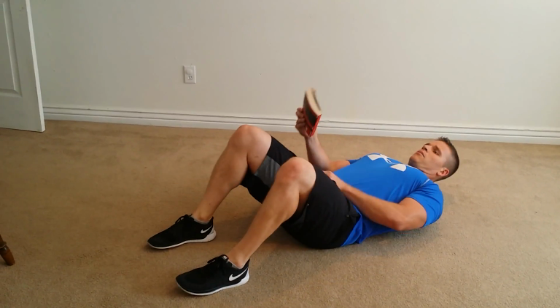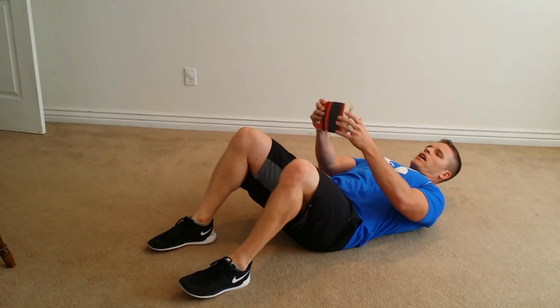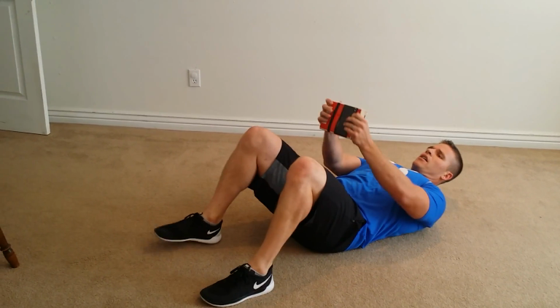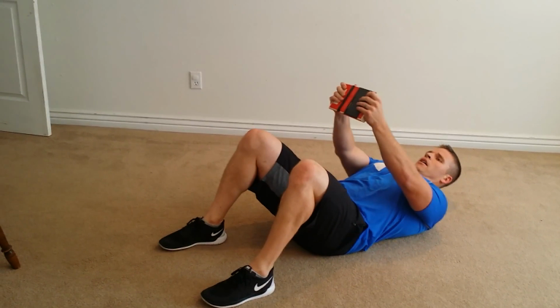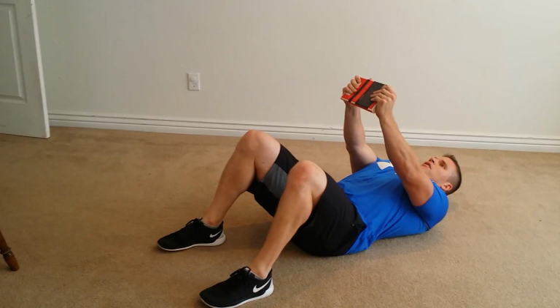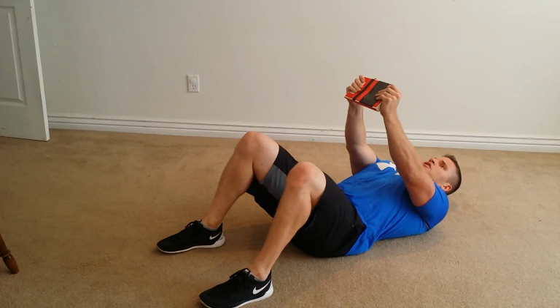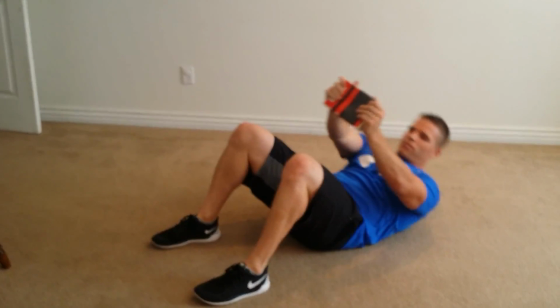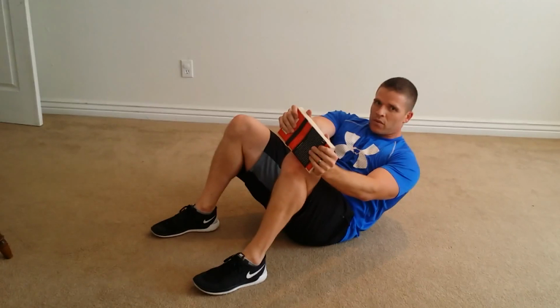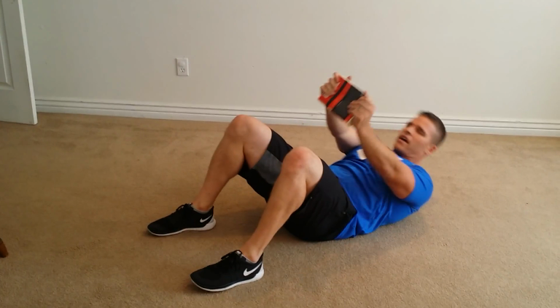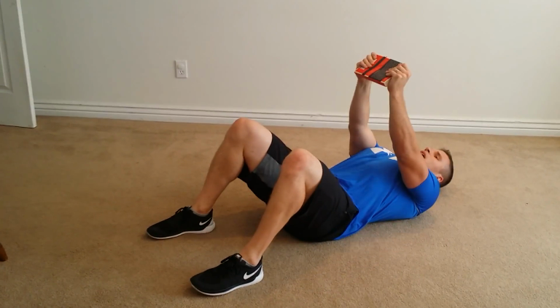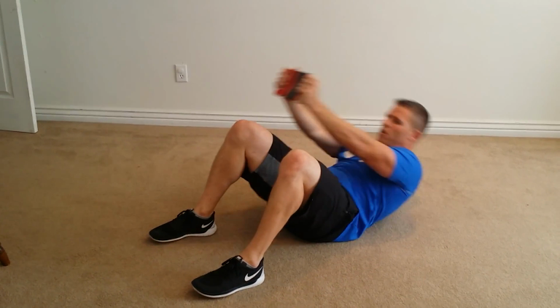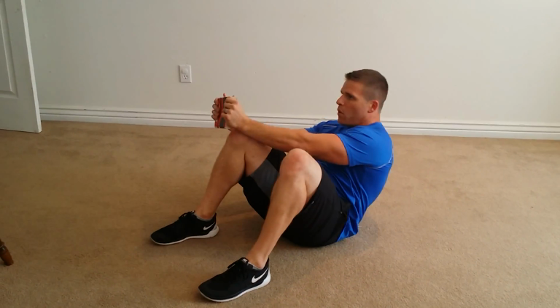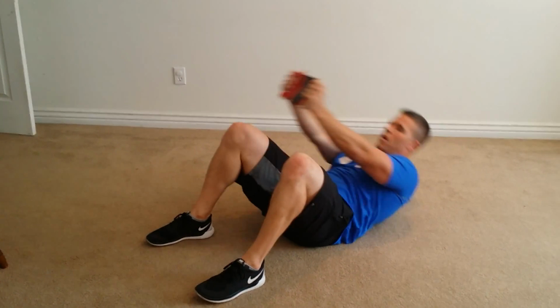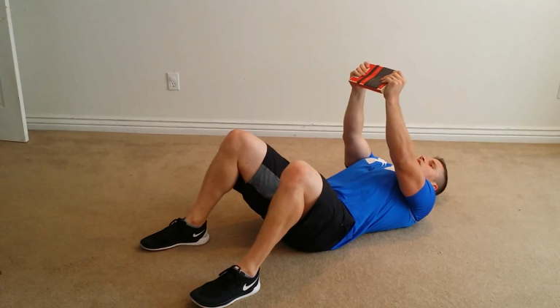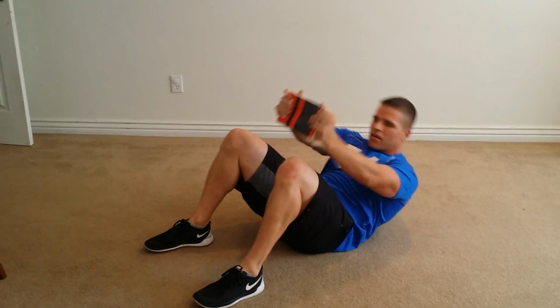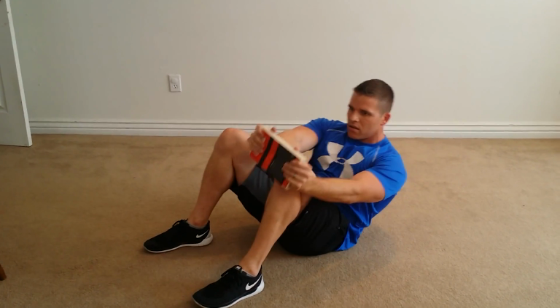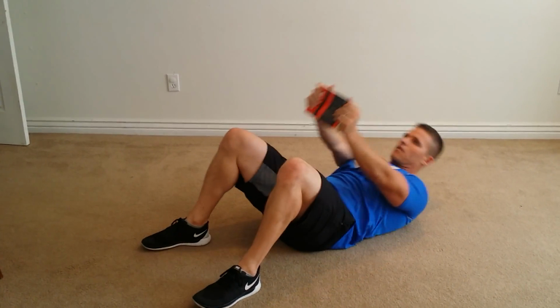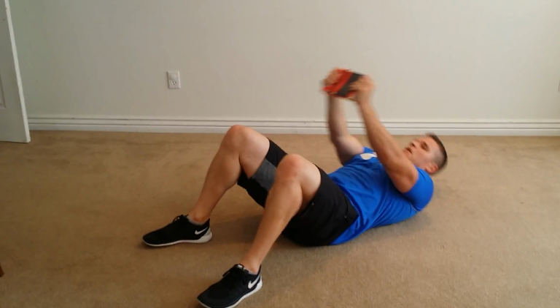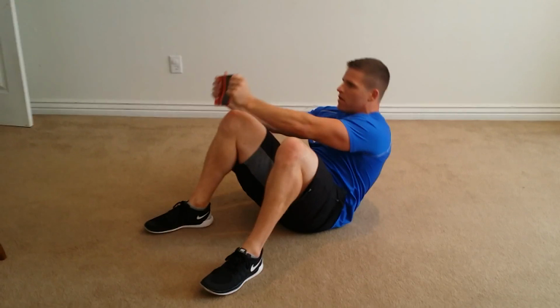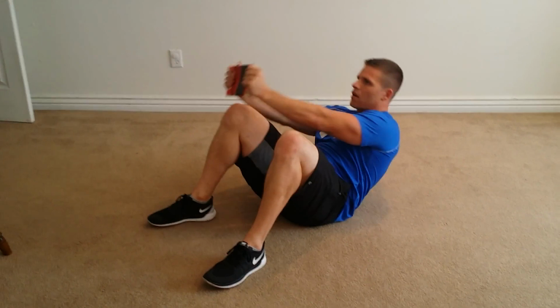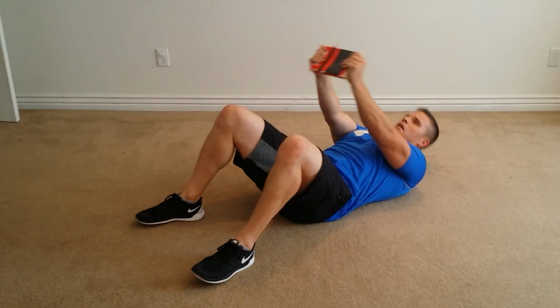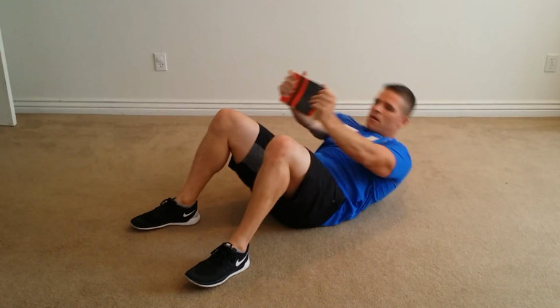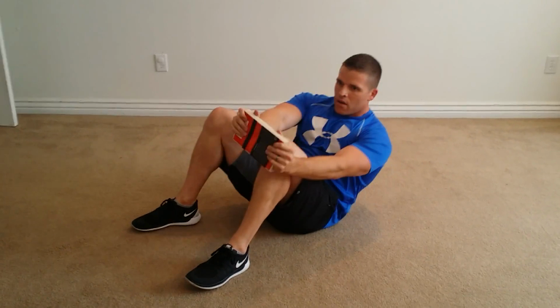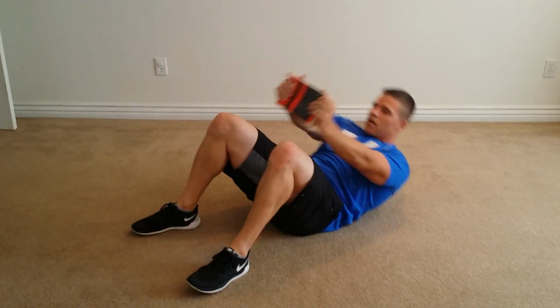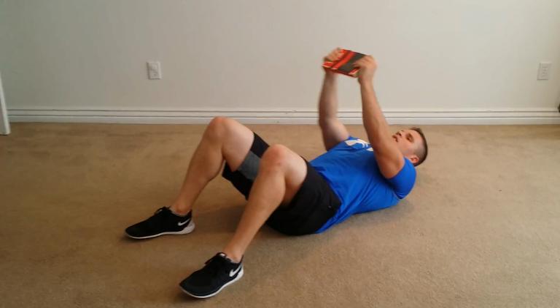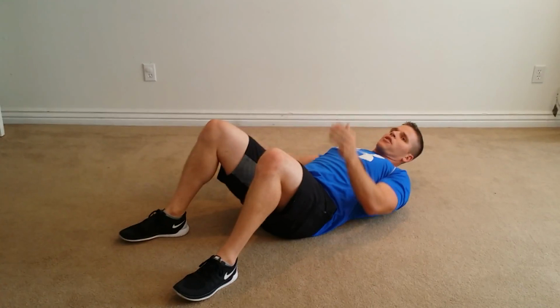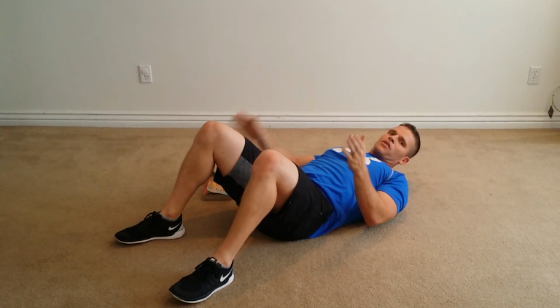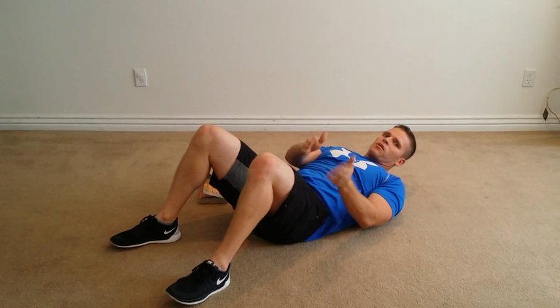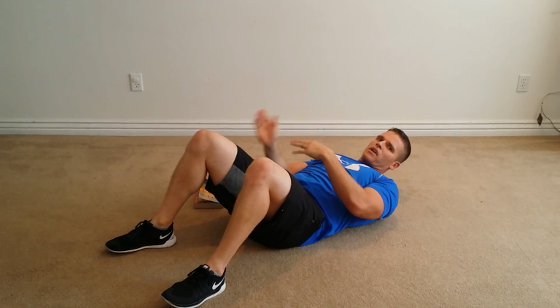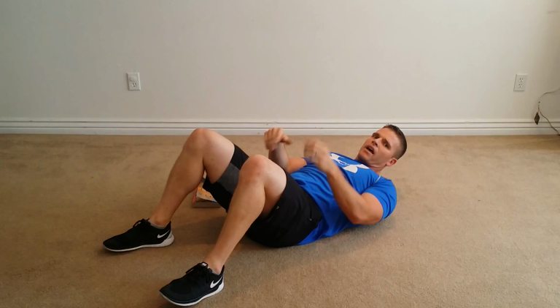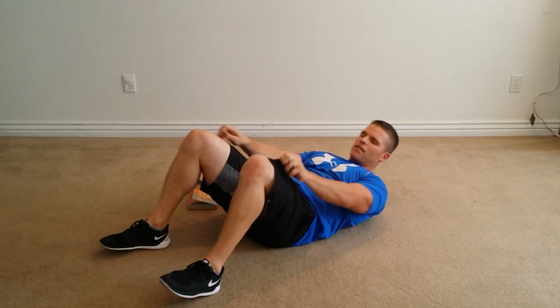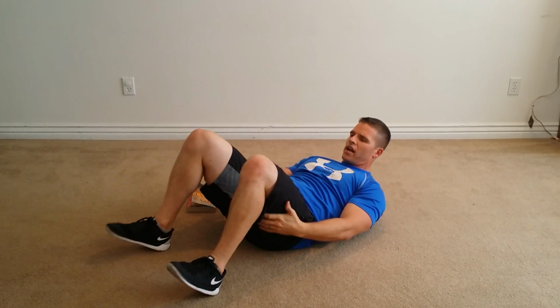You're gonna be right here, just go up one side, come back down, other leg, right here. That's all you're doing — you're gonna end up doing 20 each side in the challenge.